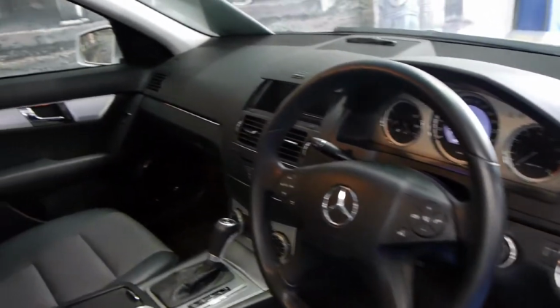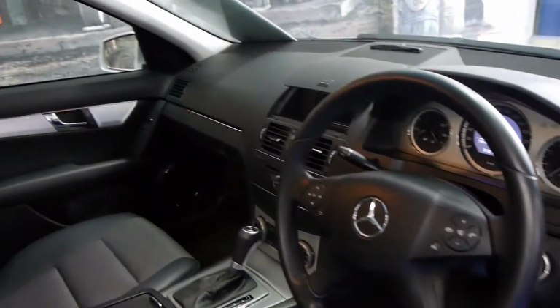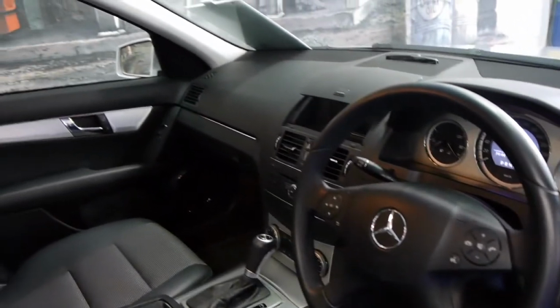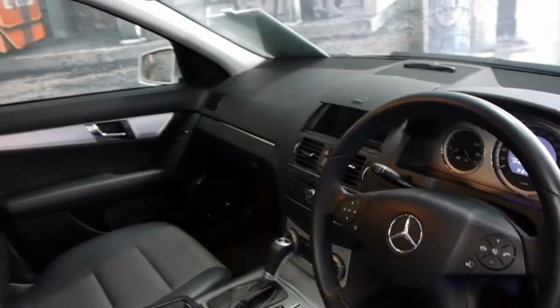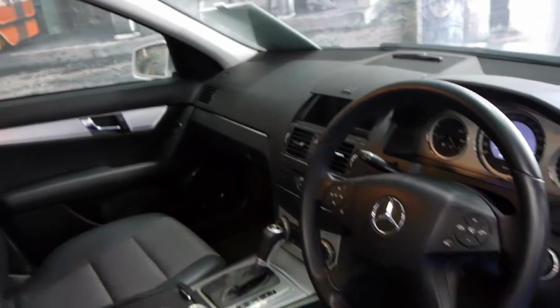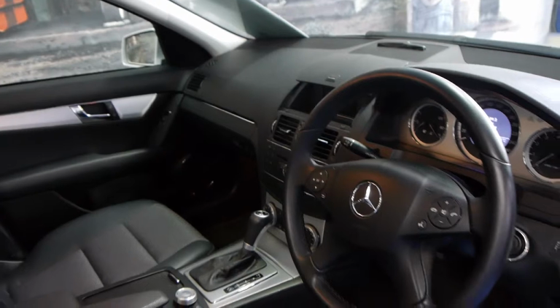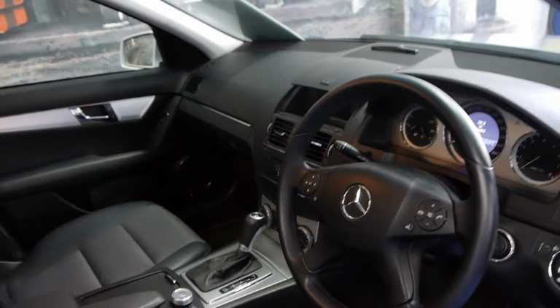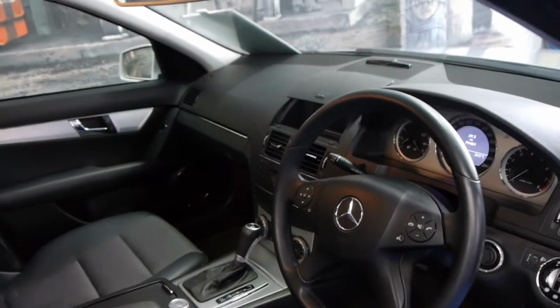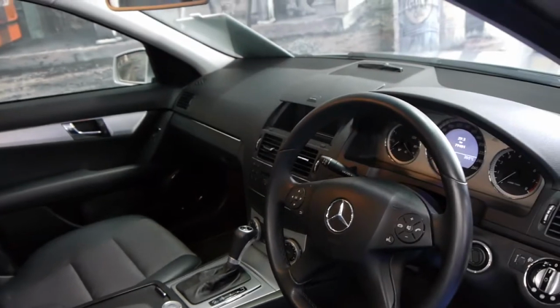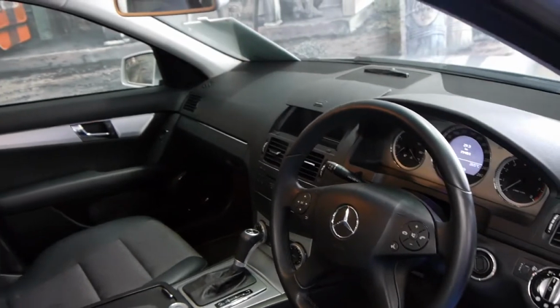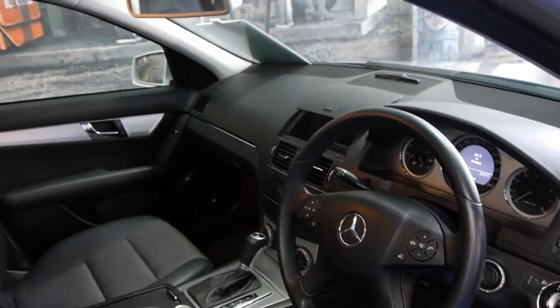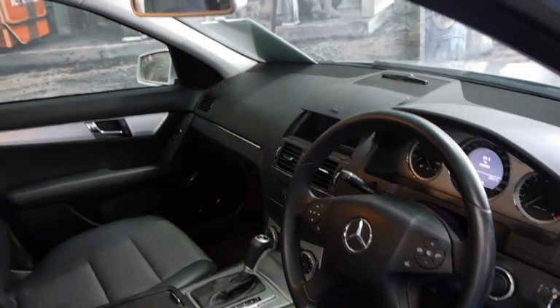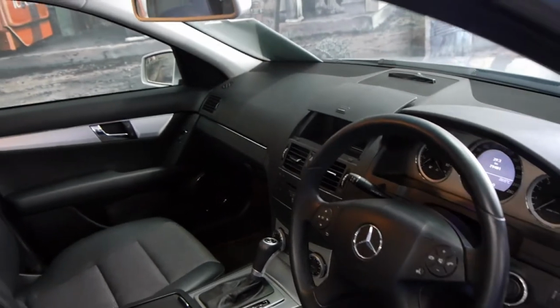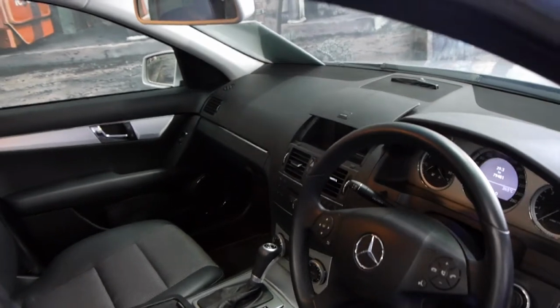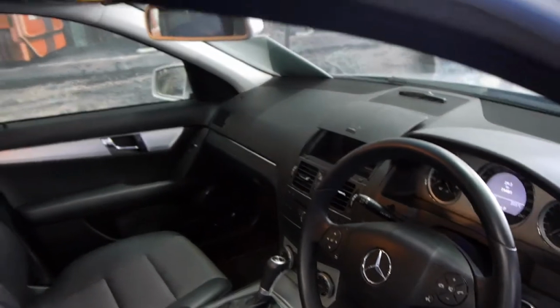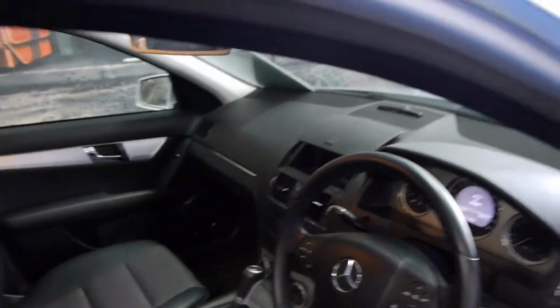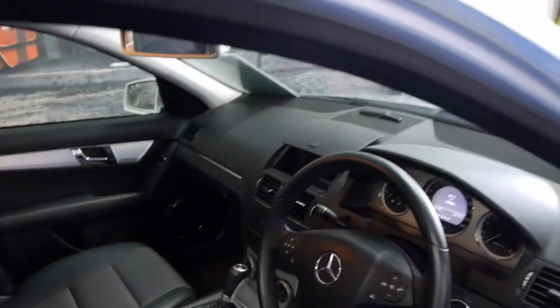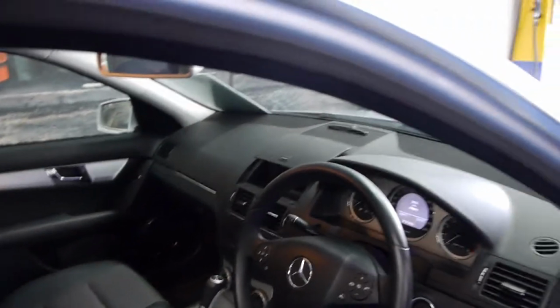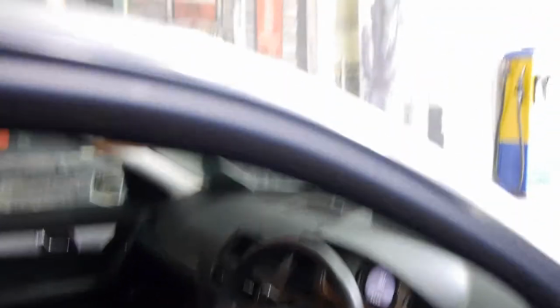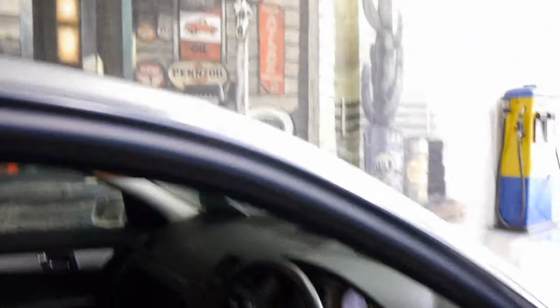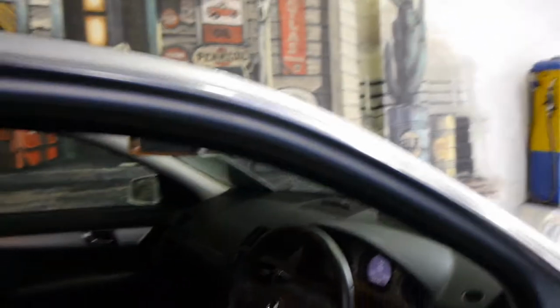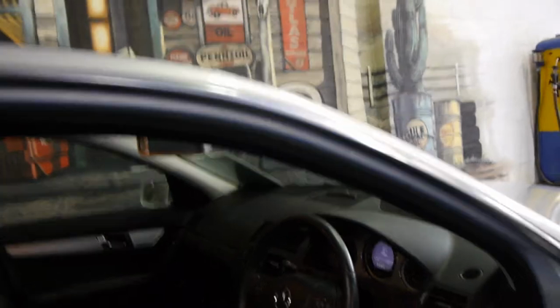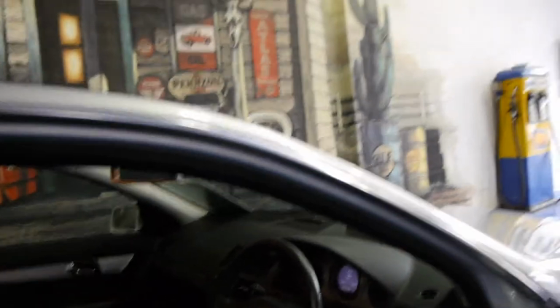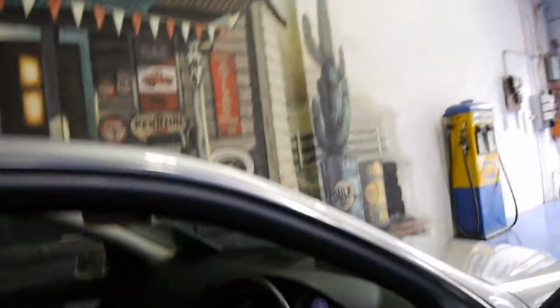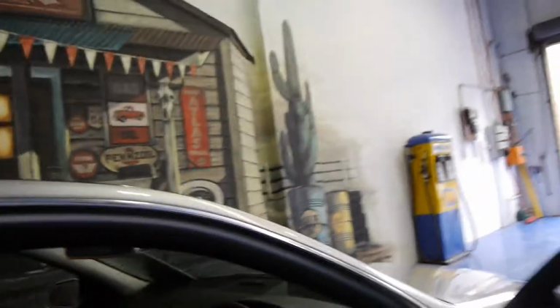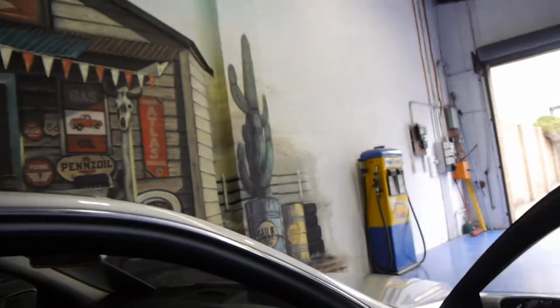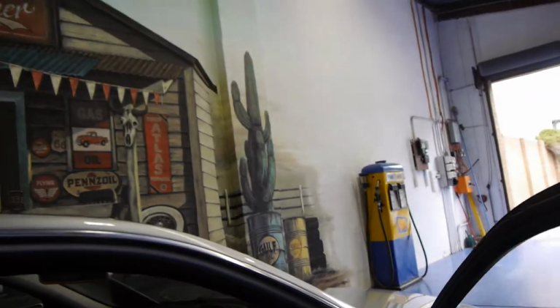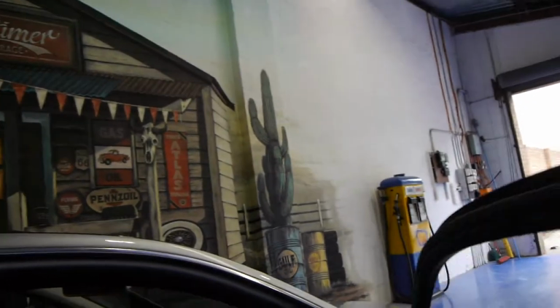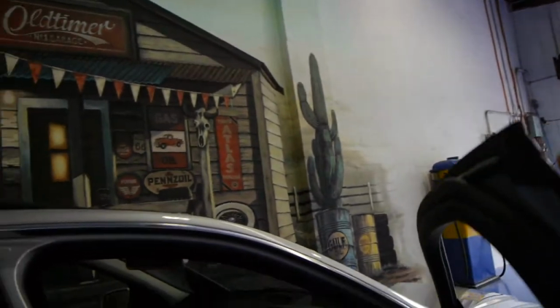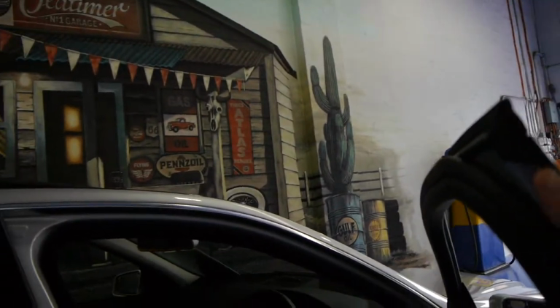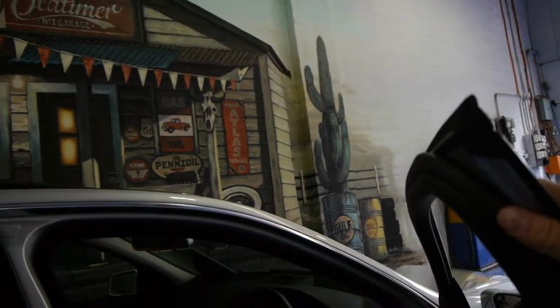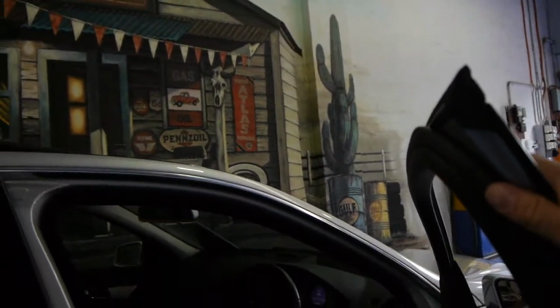These also came standard with auto headlights and automatic windscreen wipers. This car's also got Bluetooth and the seven-speed automatic transmission.